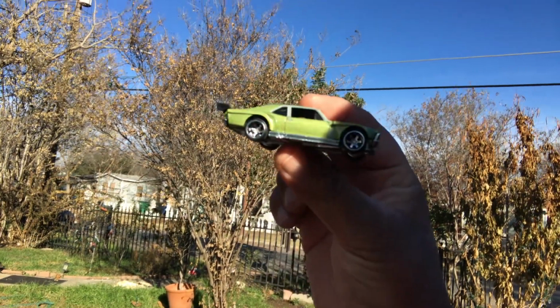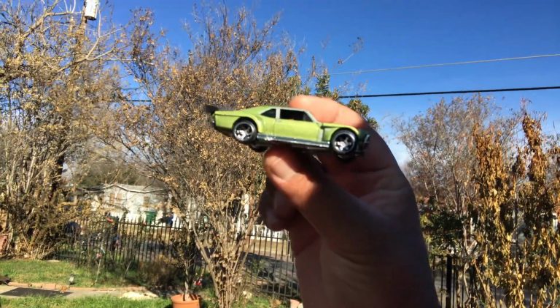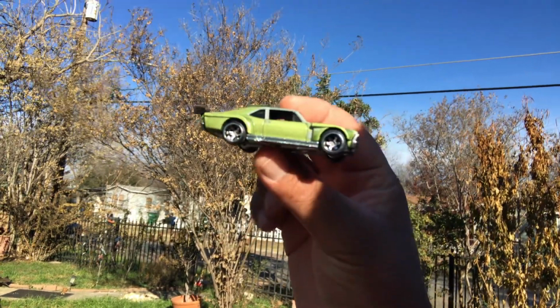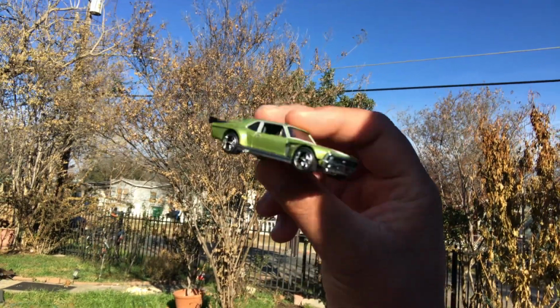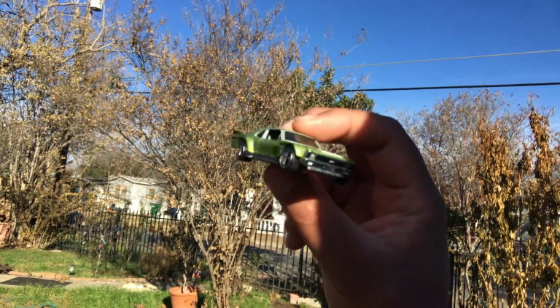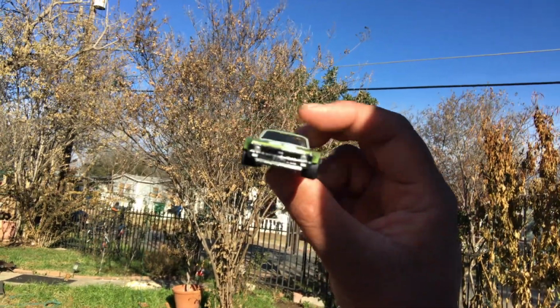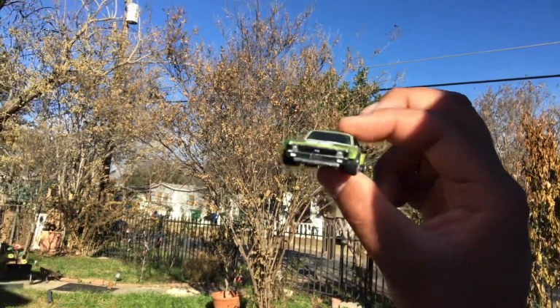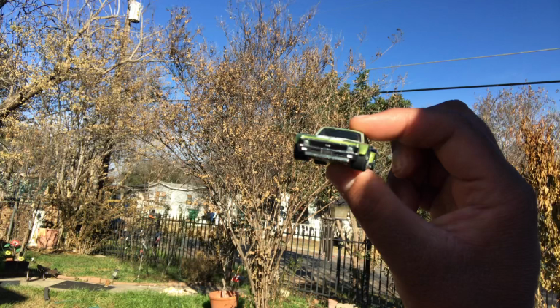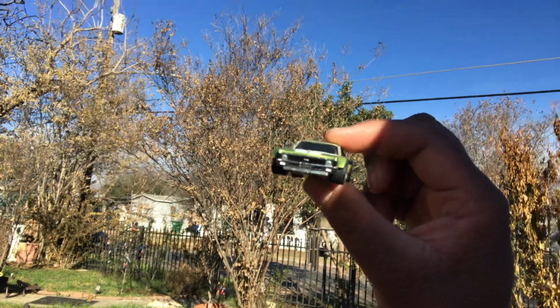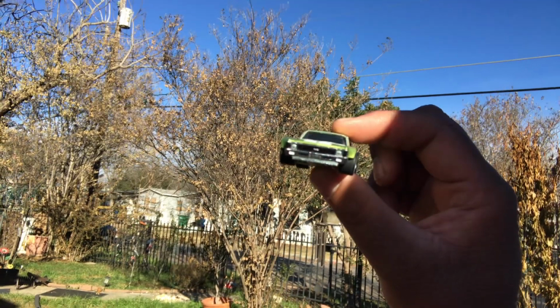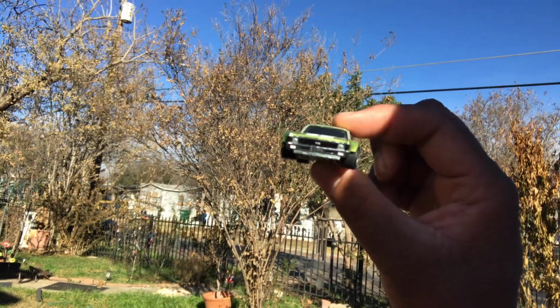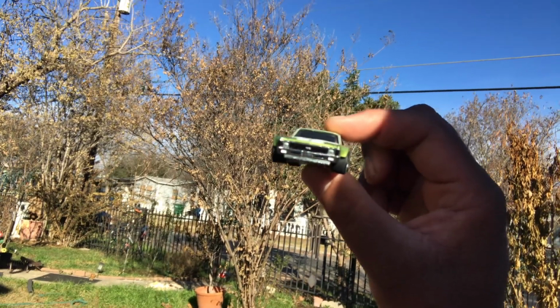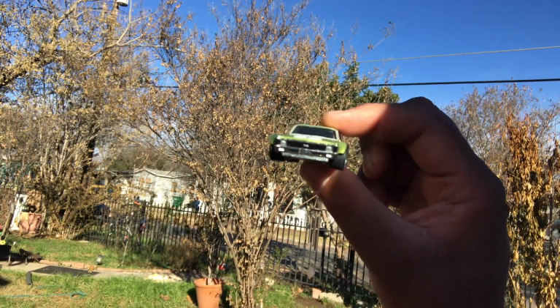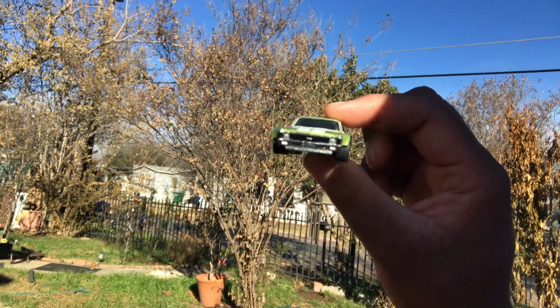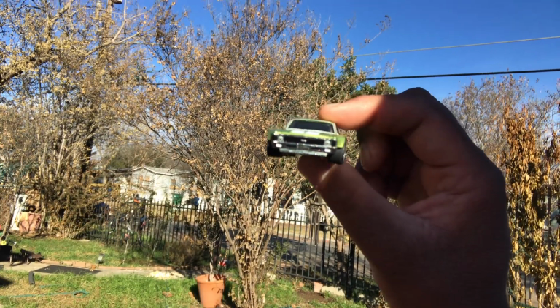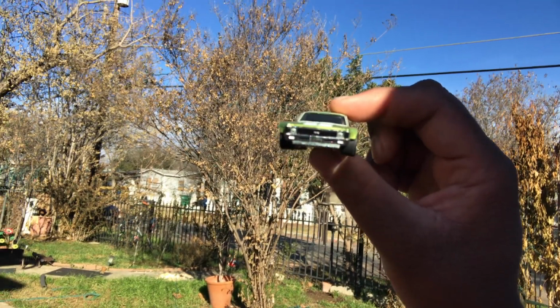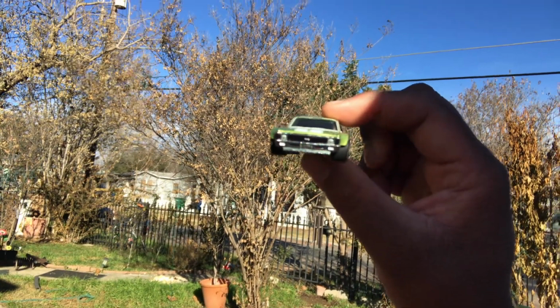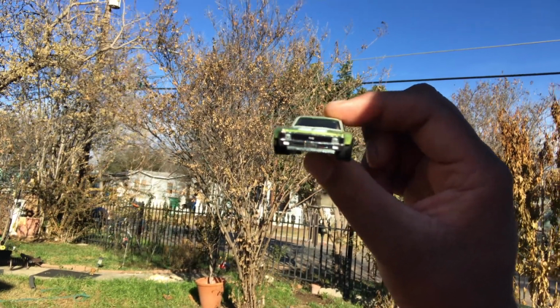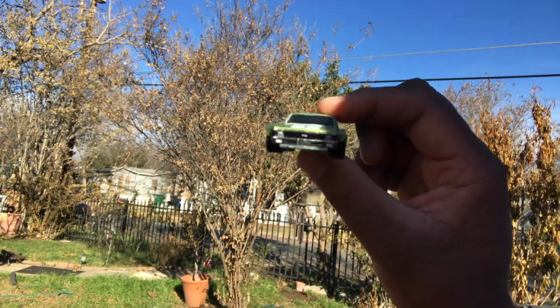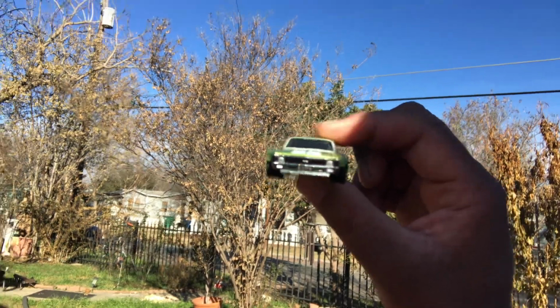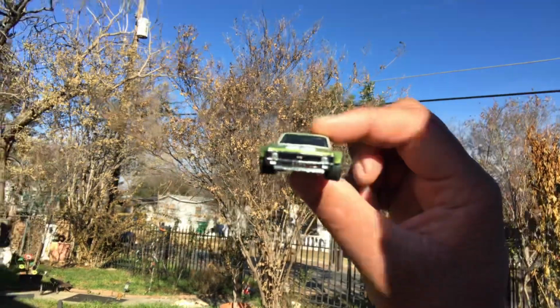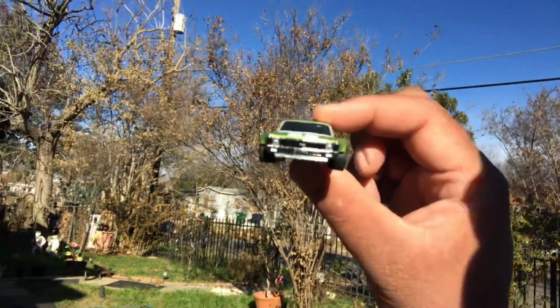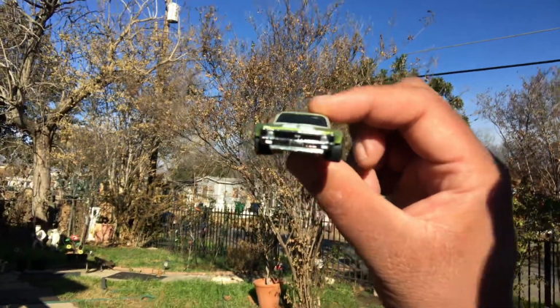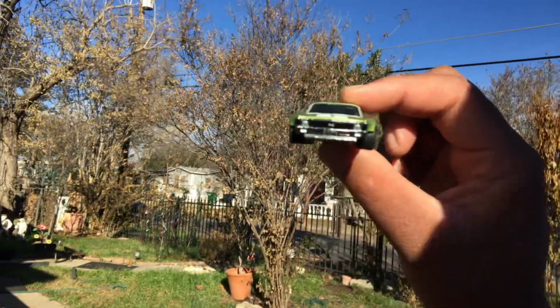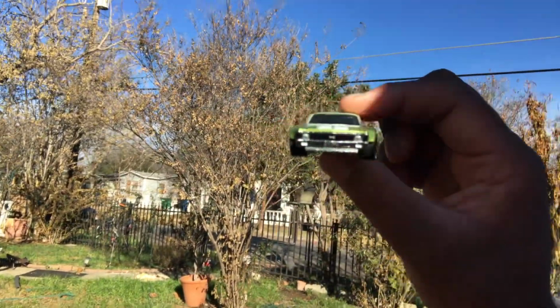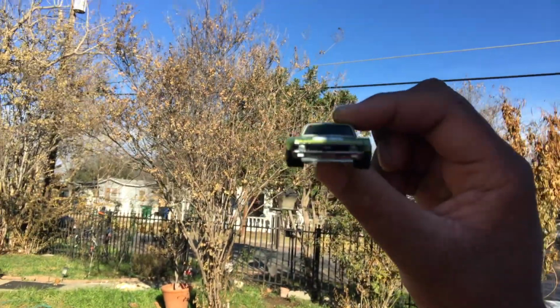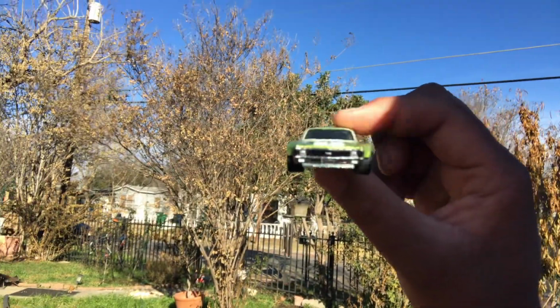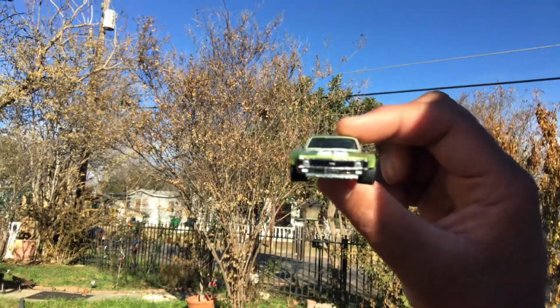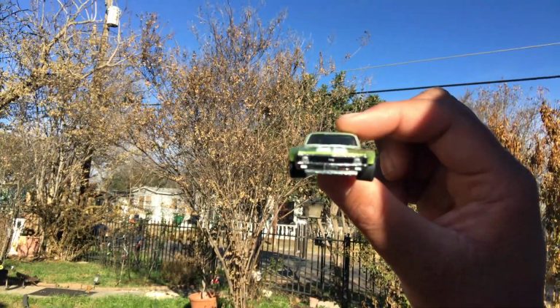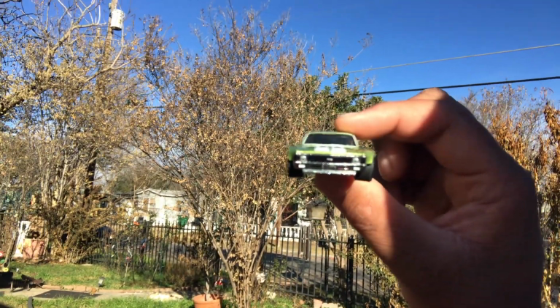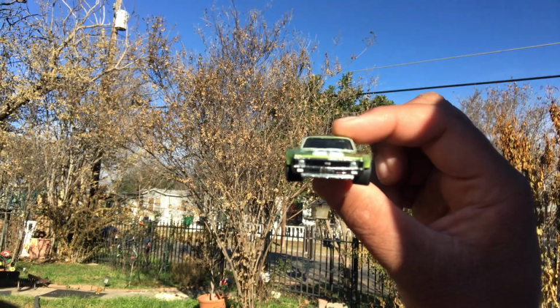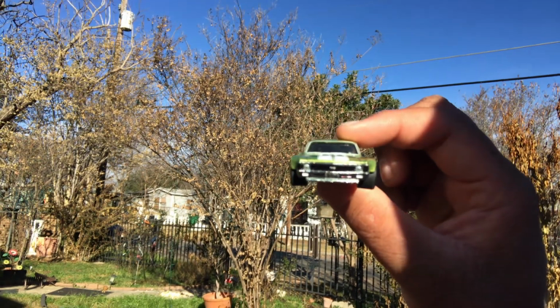If you've been following me for a minute, you know that I don't find premiums like other YouTubers — I don't find premiums that often. But lately I have been finding premiums. So thank you to the Hot Wheel gods.